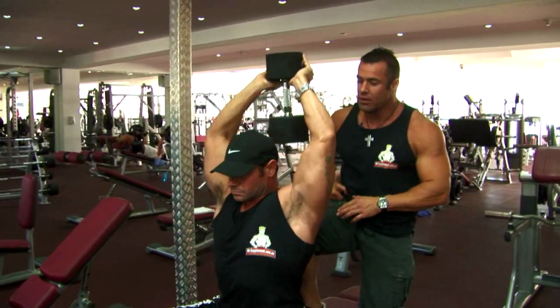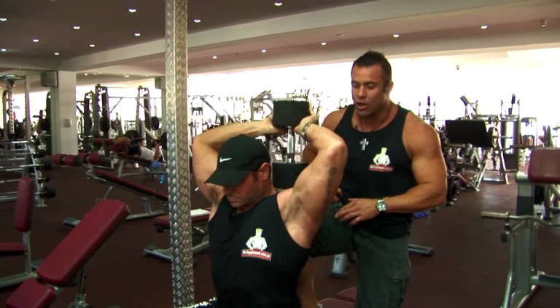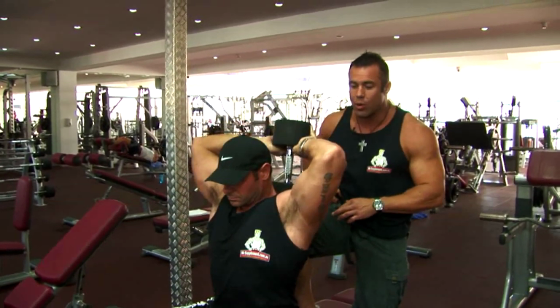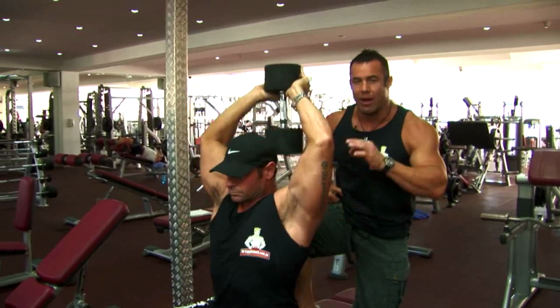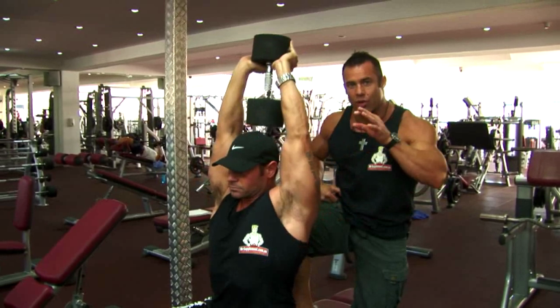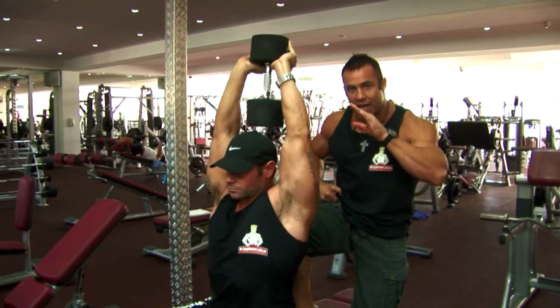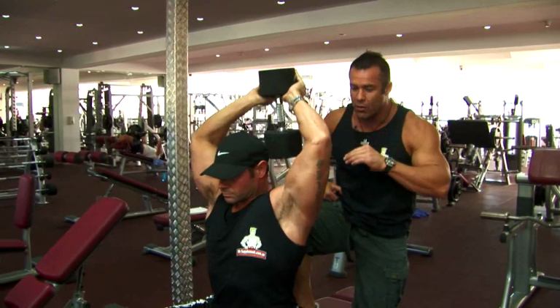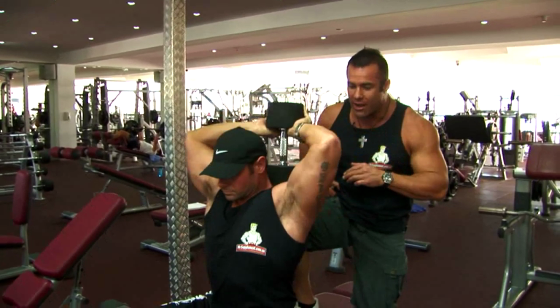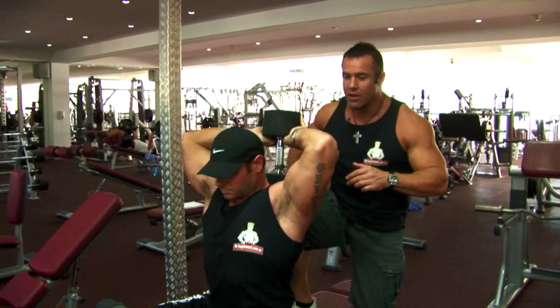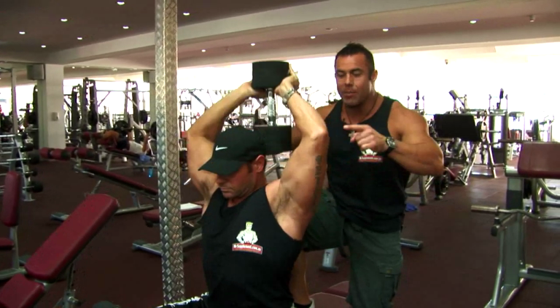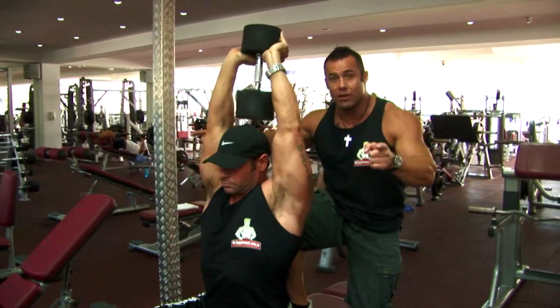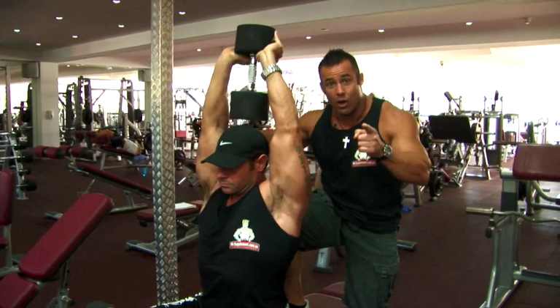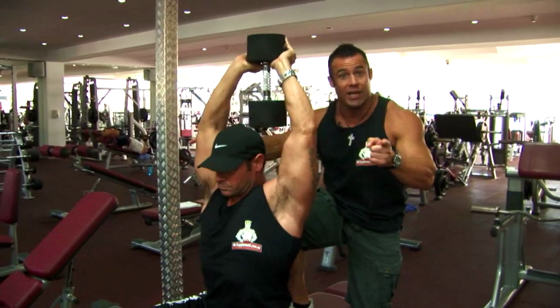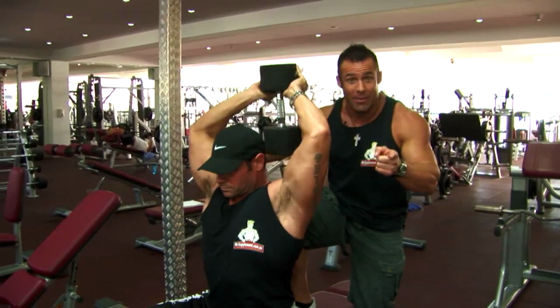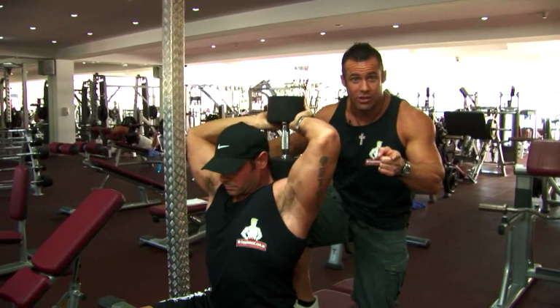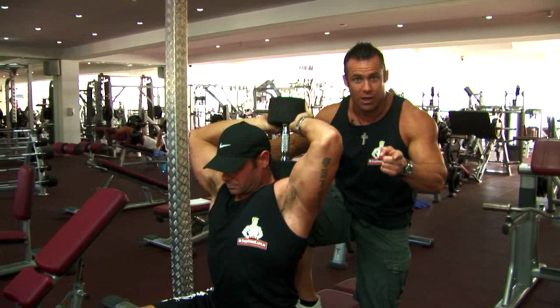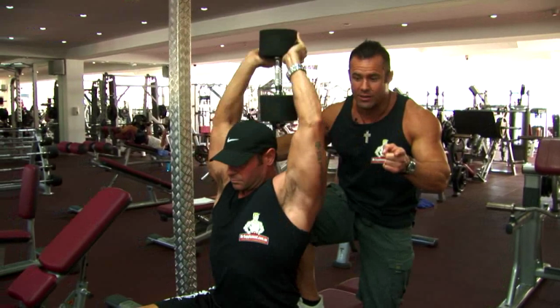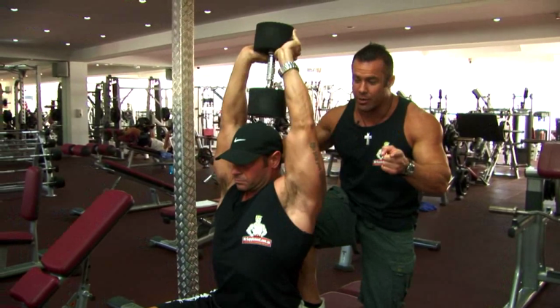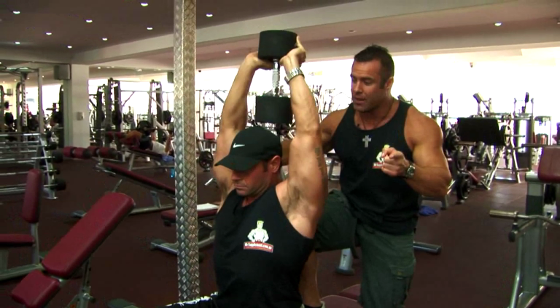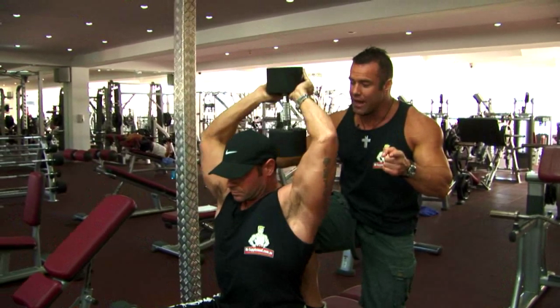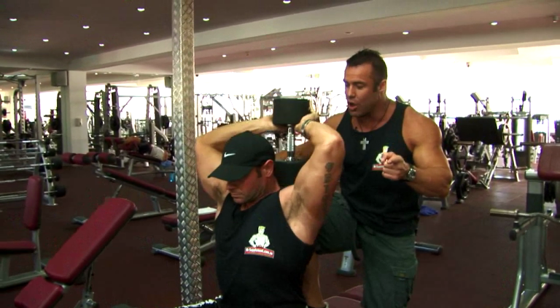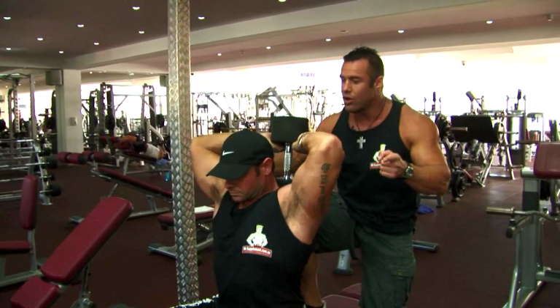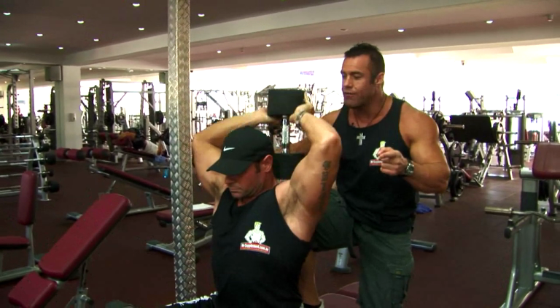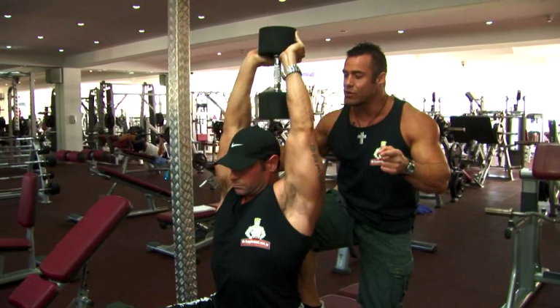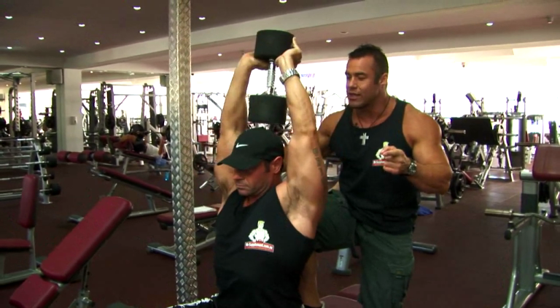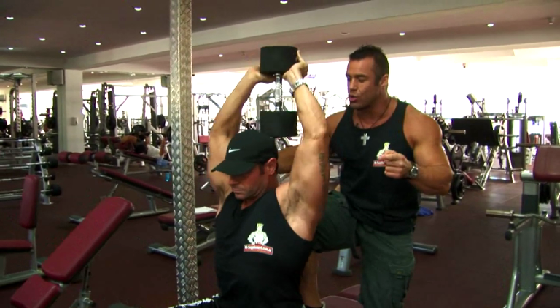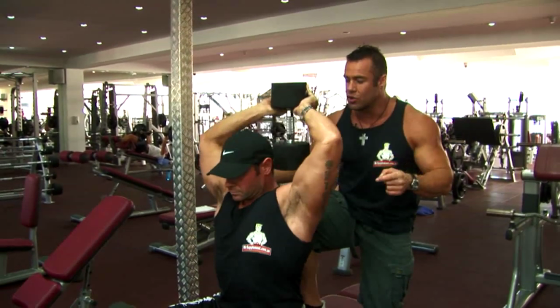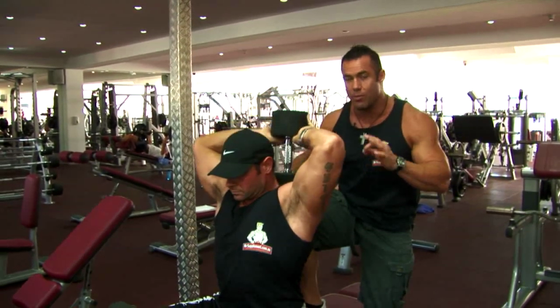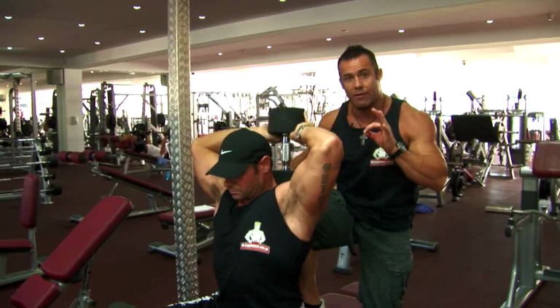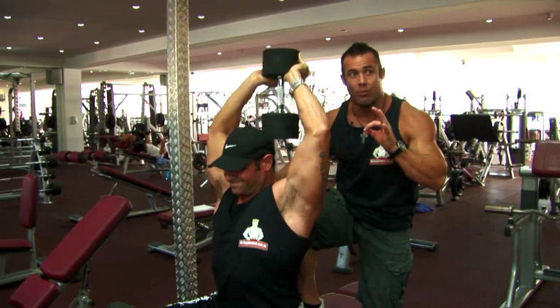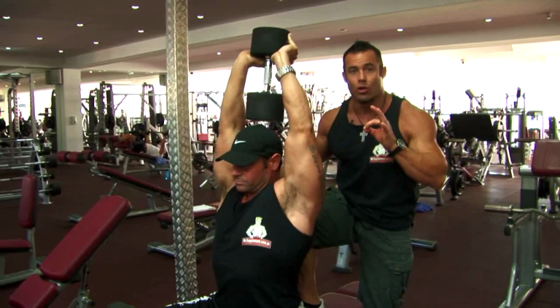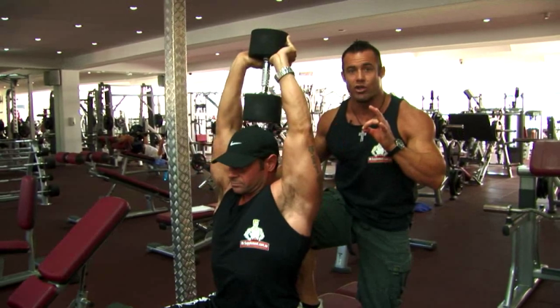Joe's doing perfect reps — two to three seconds on the way down. The elbows can come out to the side slightly. Down slow, driving and squeezing to the top with perfect form and good posture.